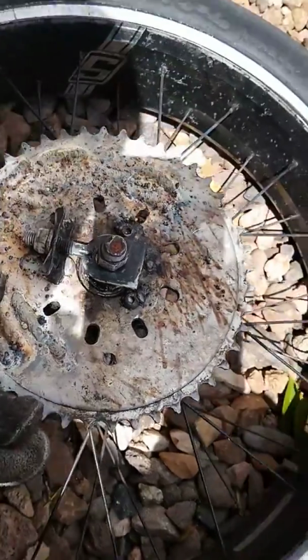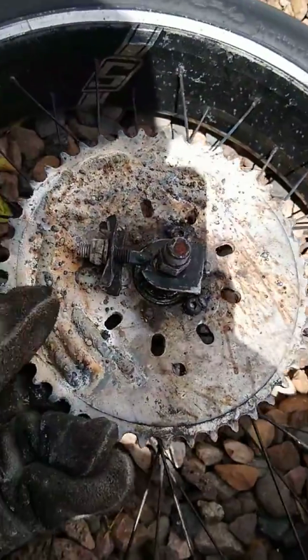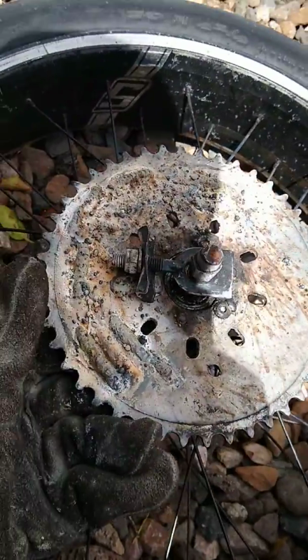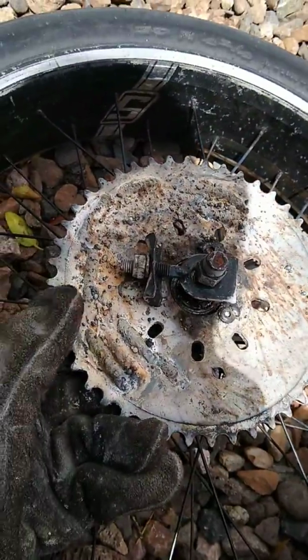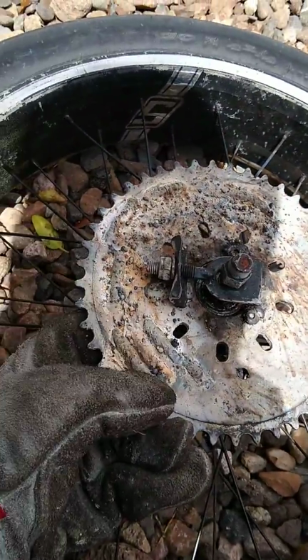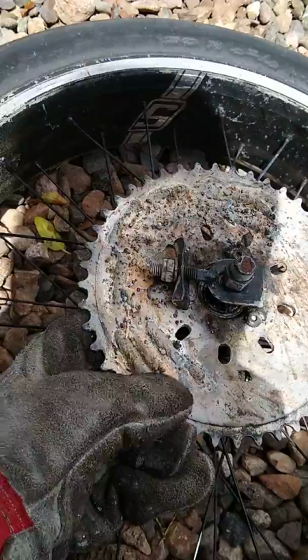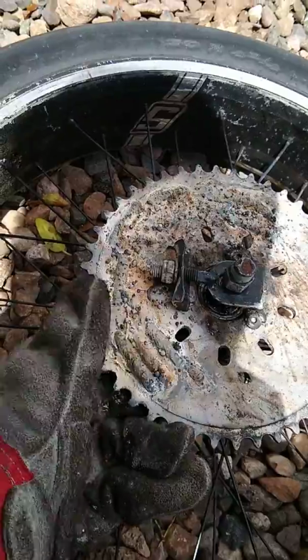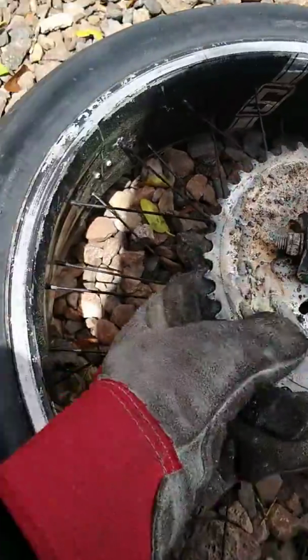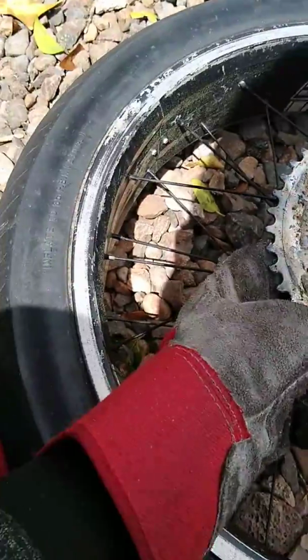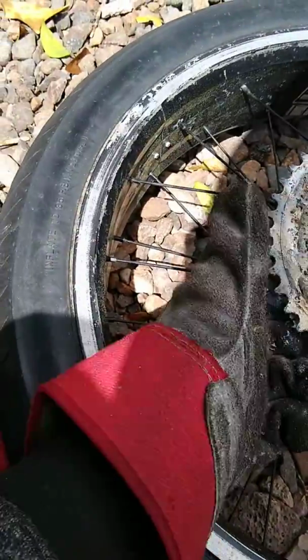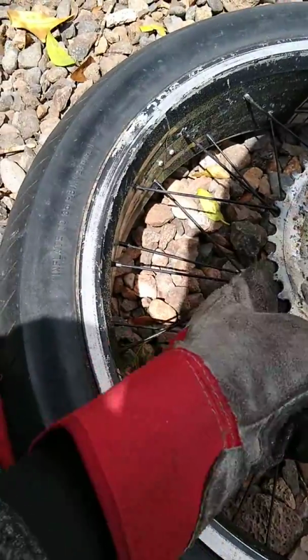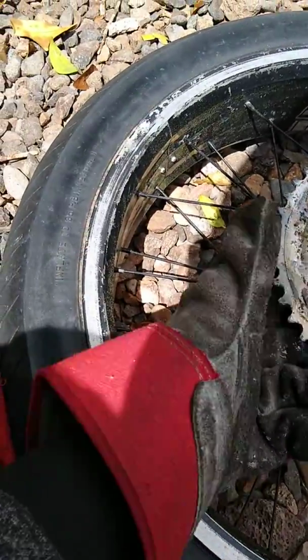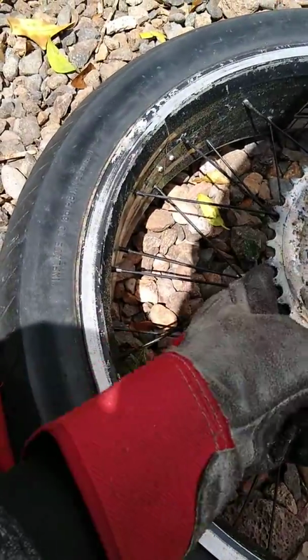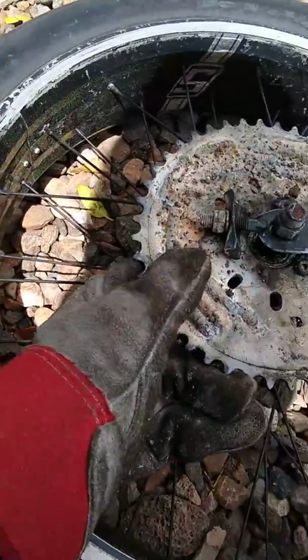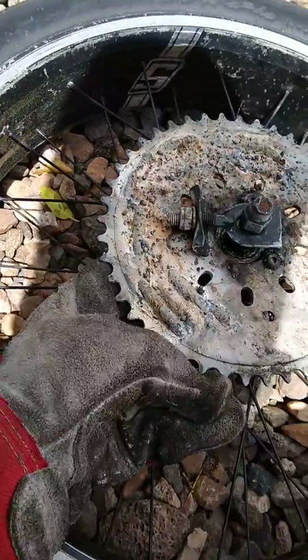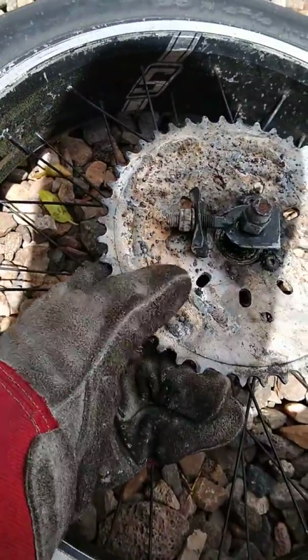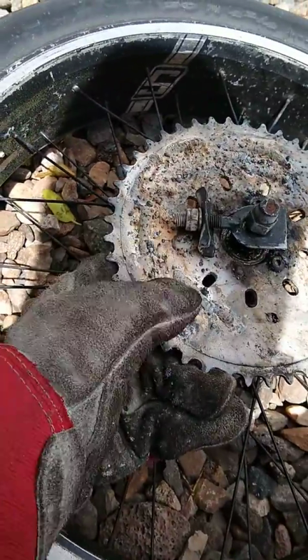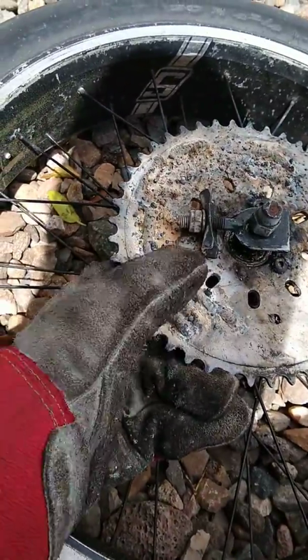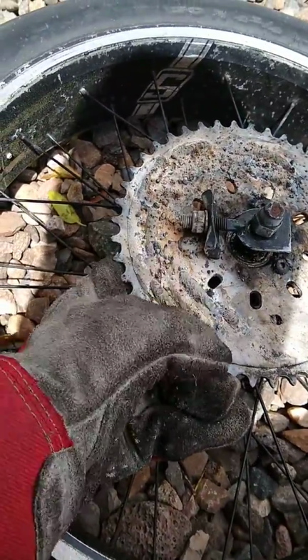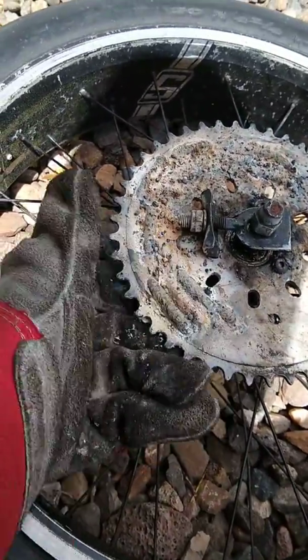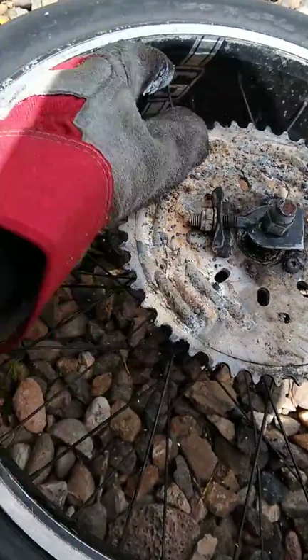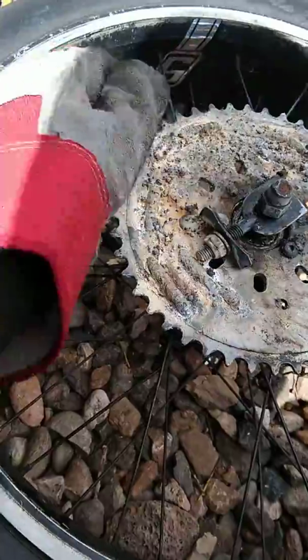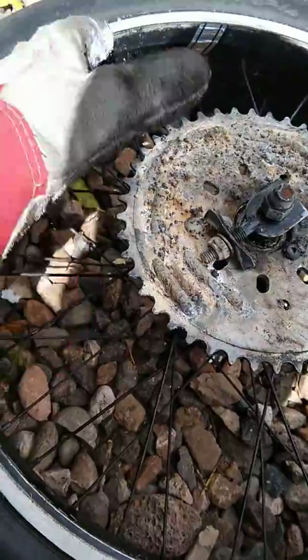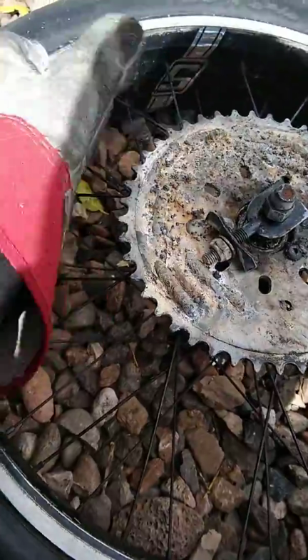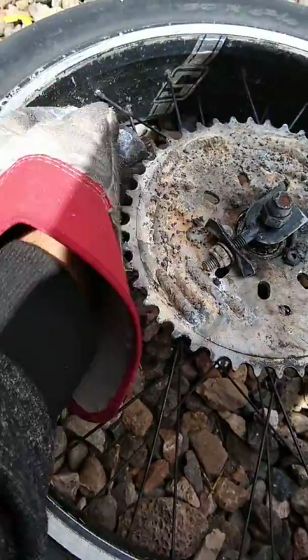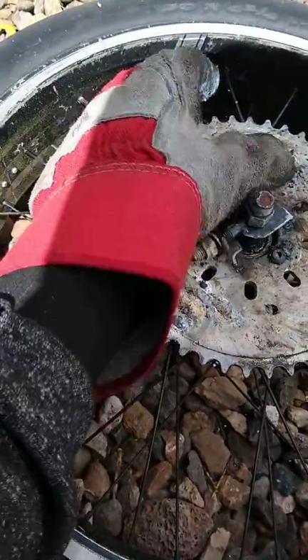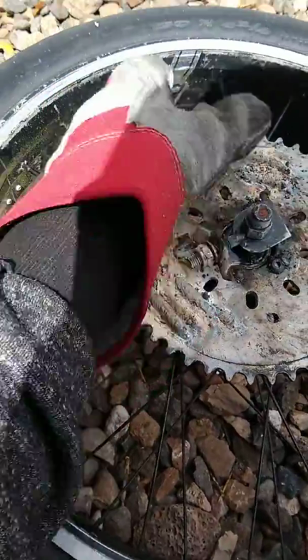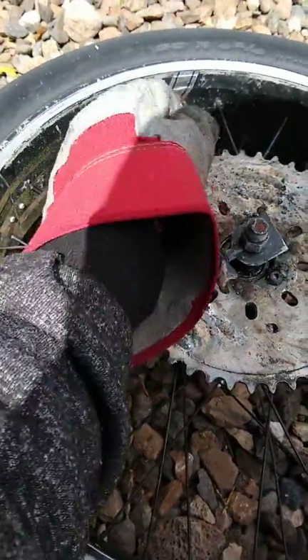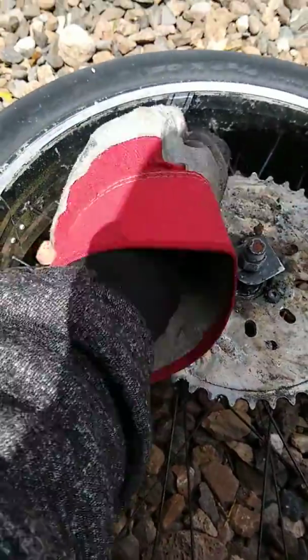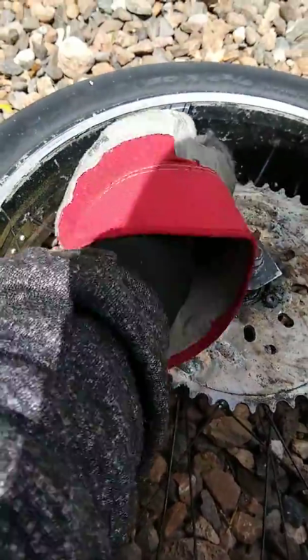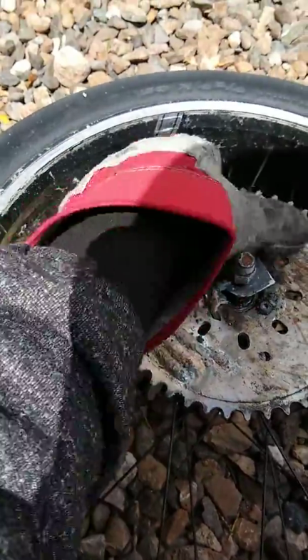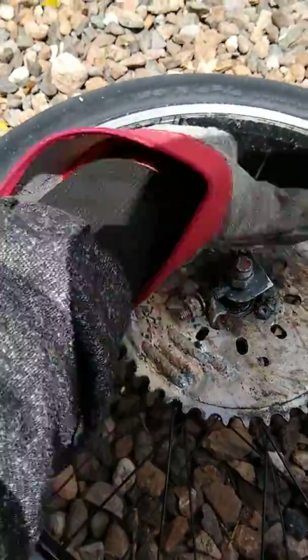So I was just practicing welding here for my upcoming welds. They need to be good so that they can hold, obviously.